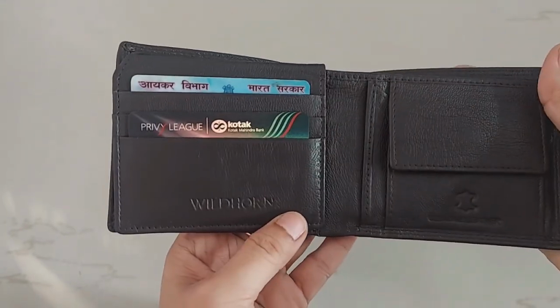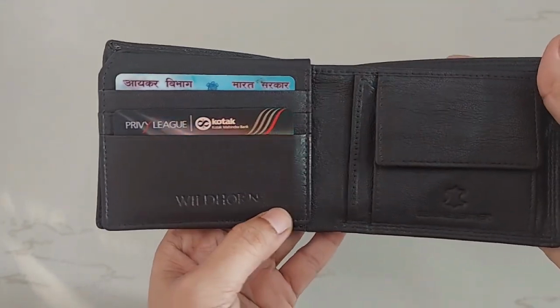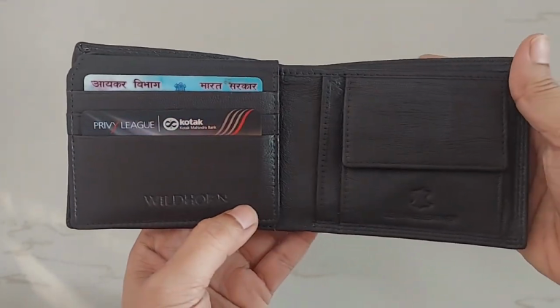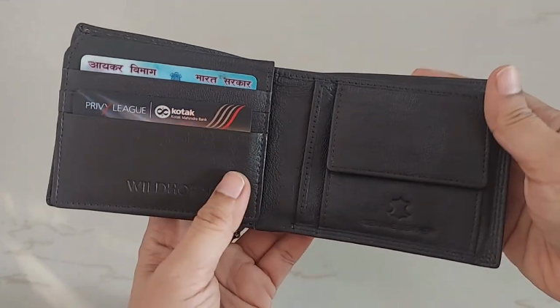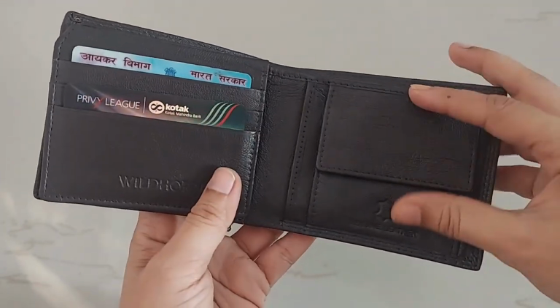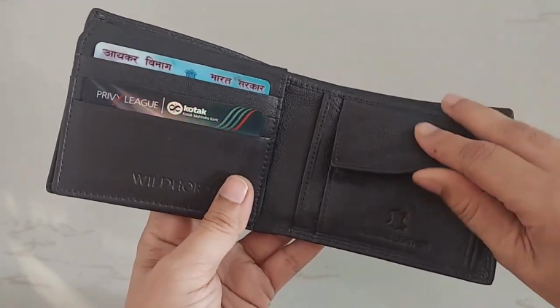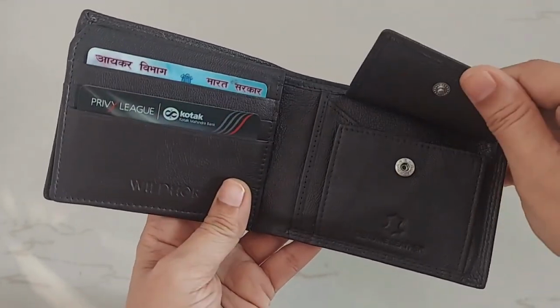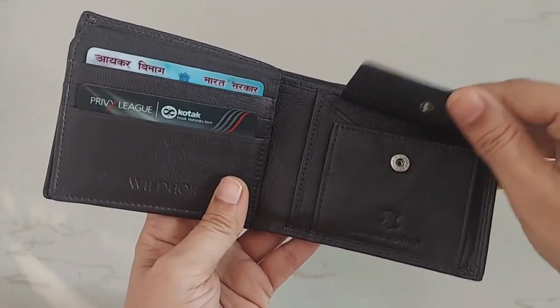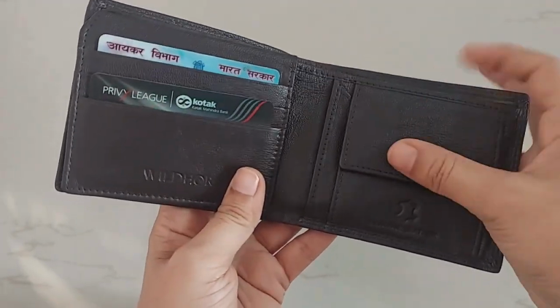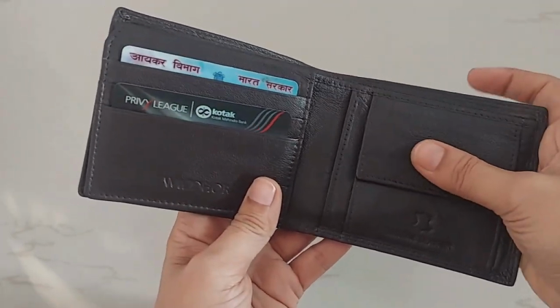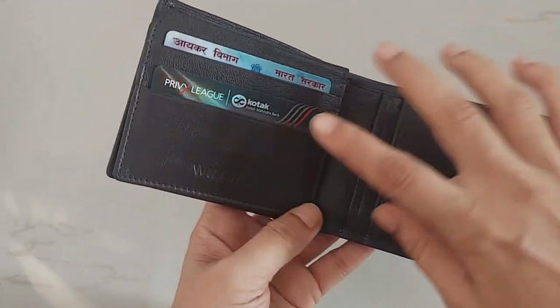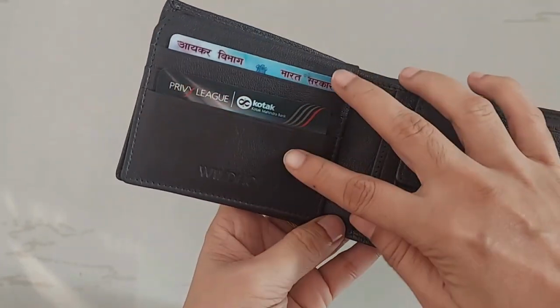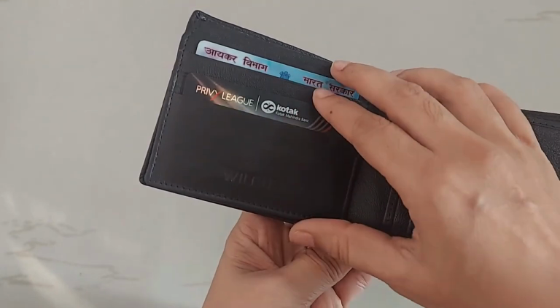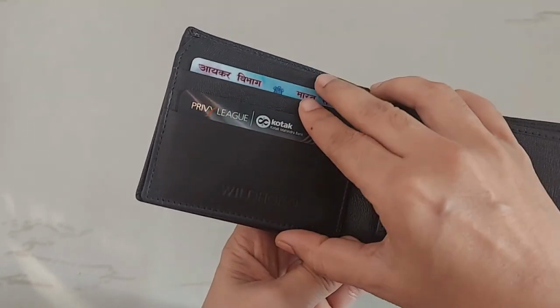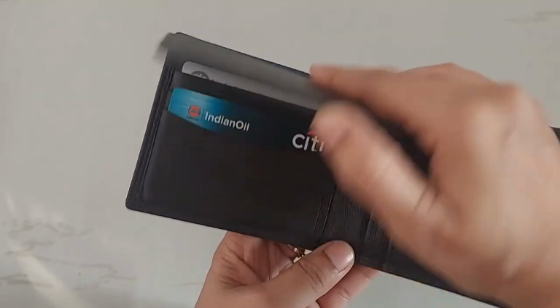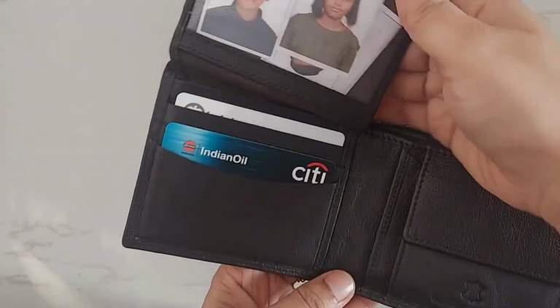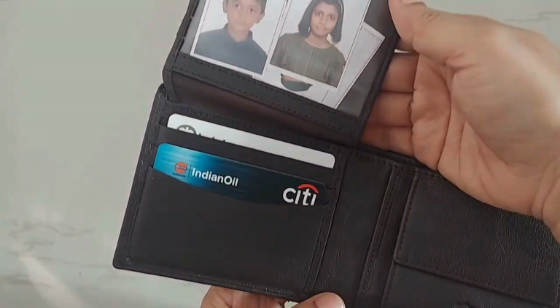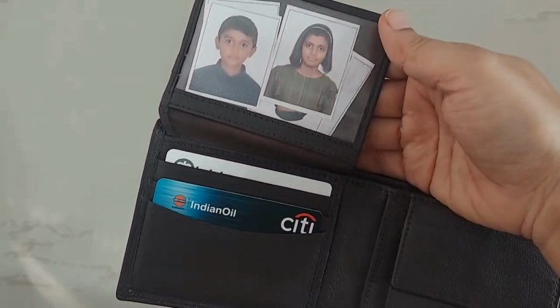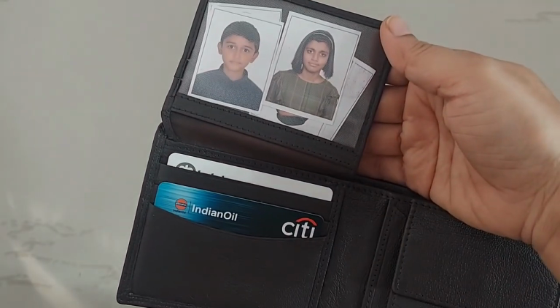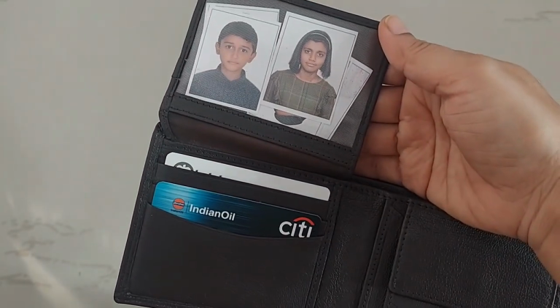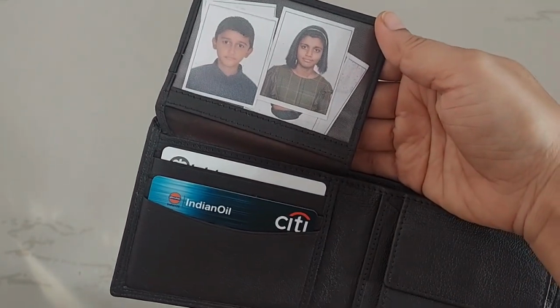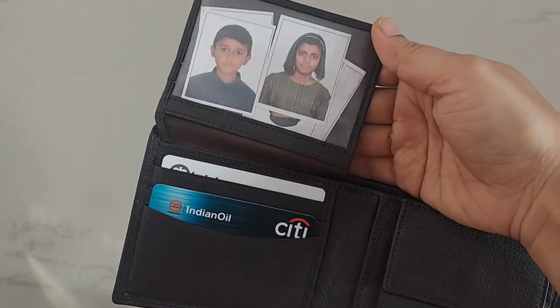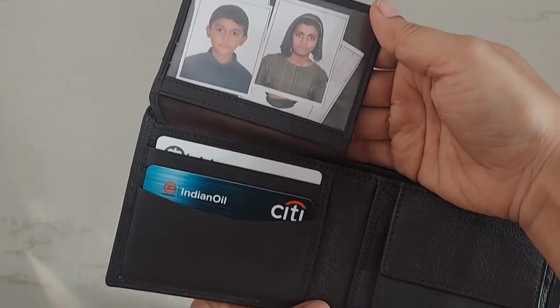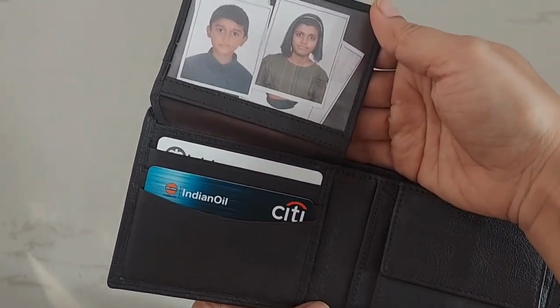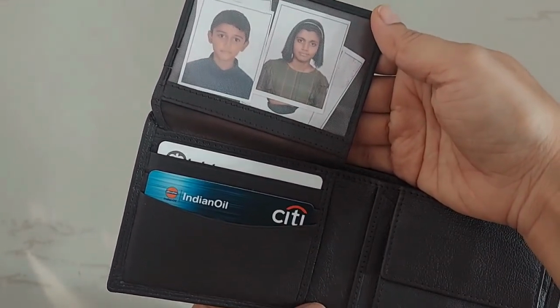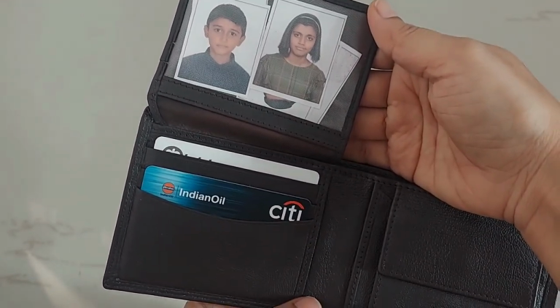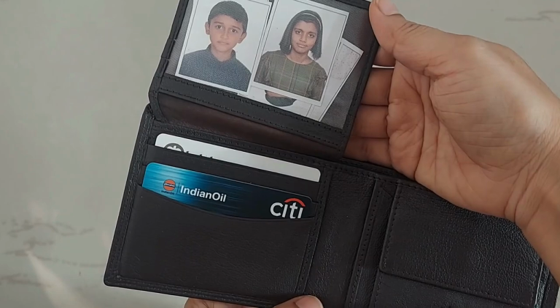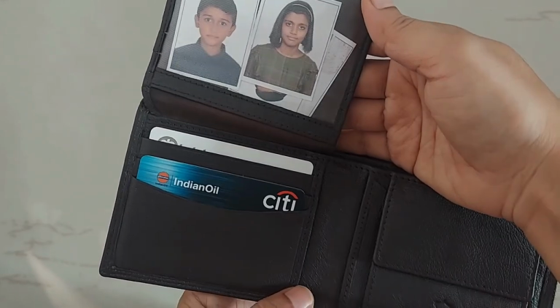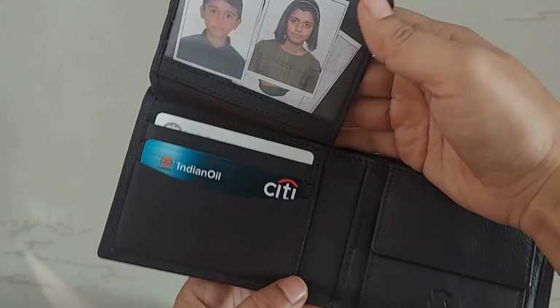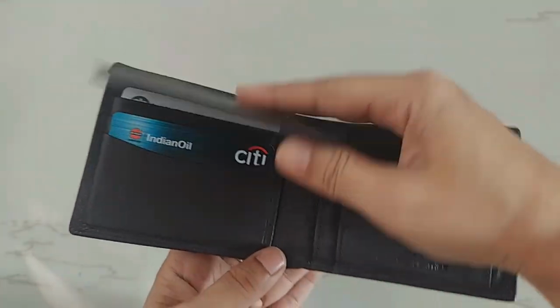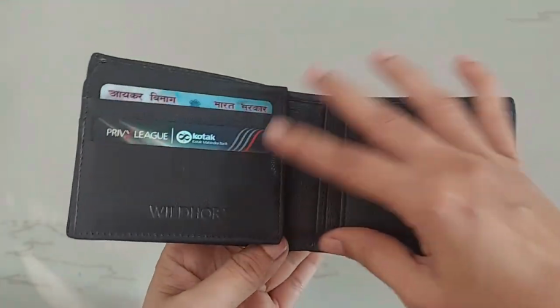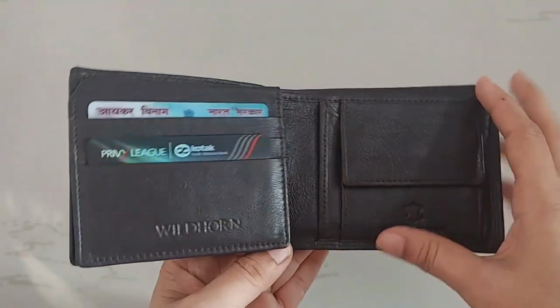Here you can keep your PAN card, debit card, credit card. Lift up — there is a transparent ID window where you can keep photos or maybe your ID card. And here, whatever remaining cards you wish to keep.